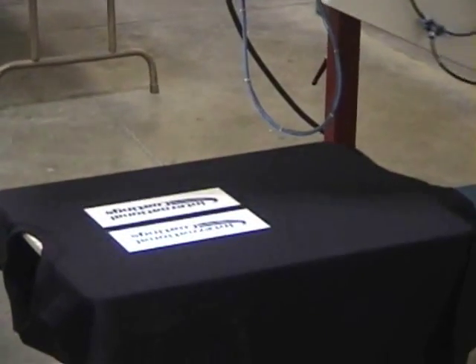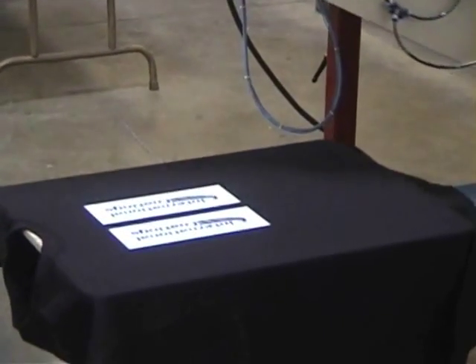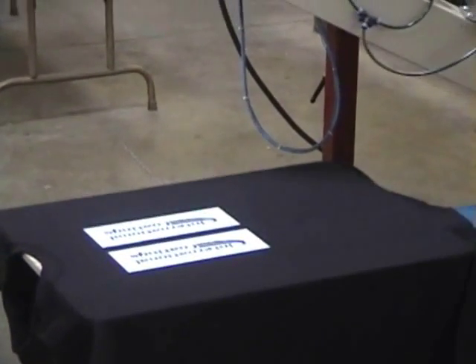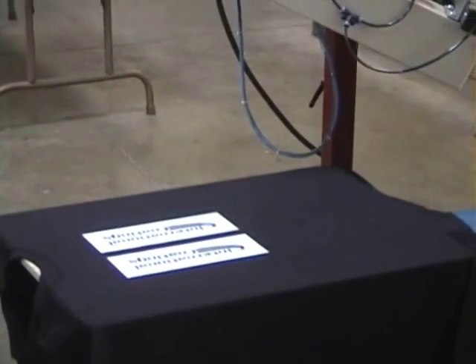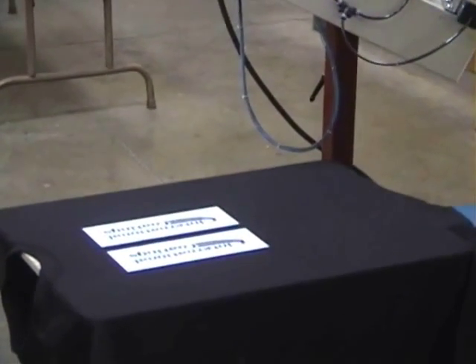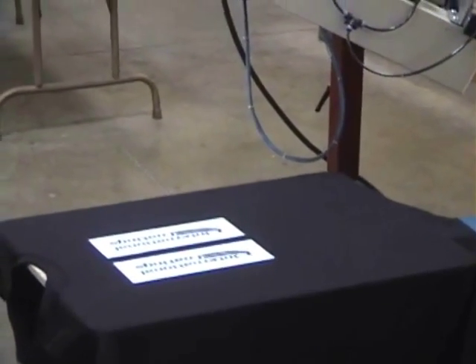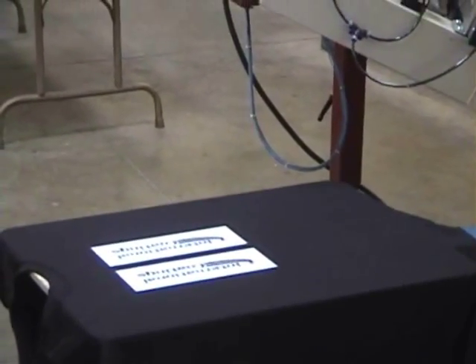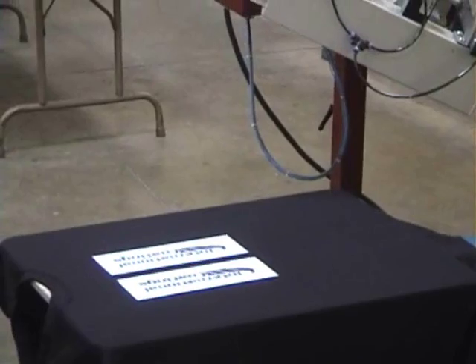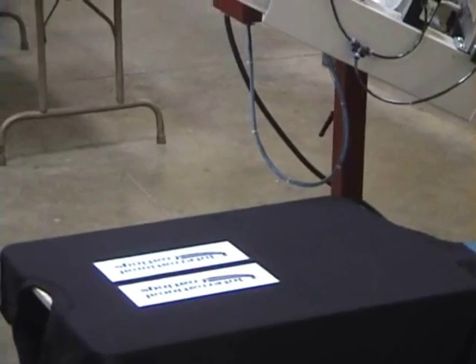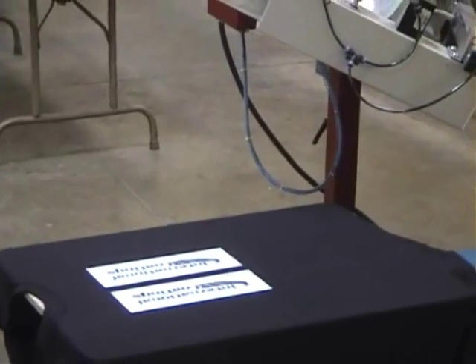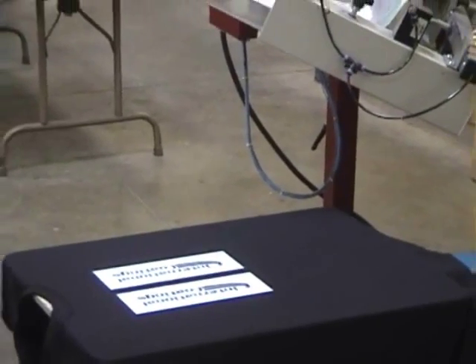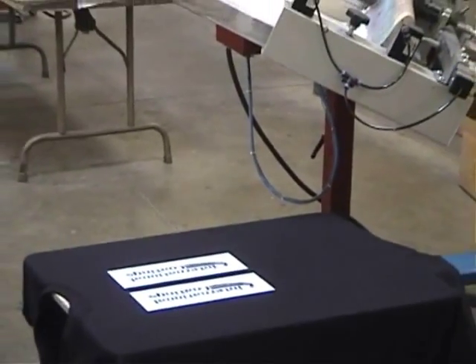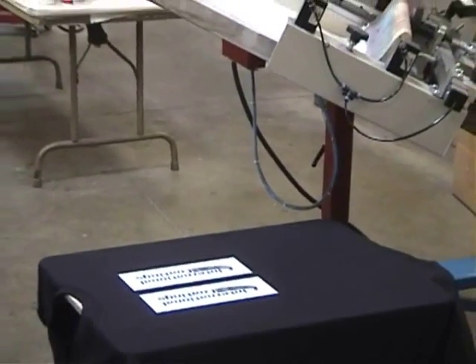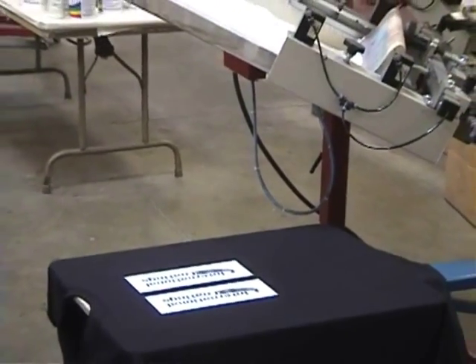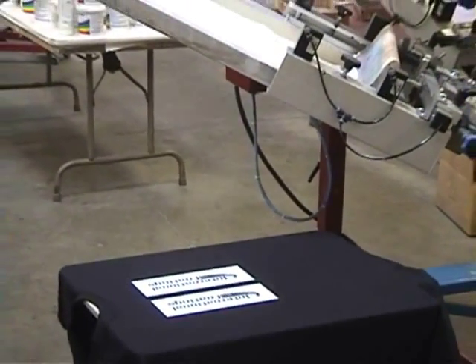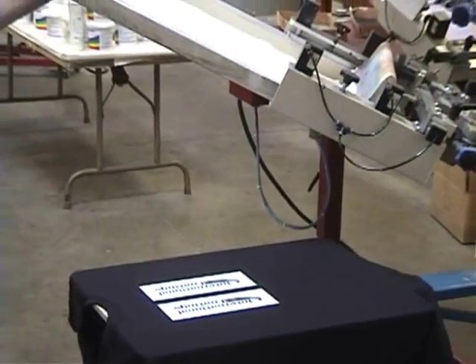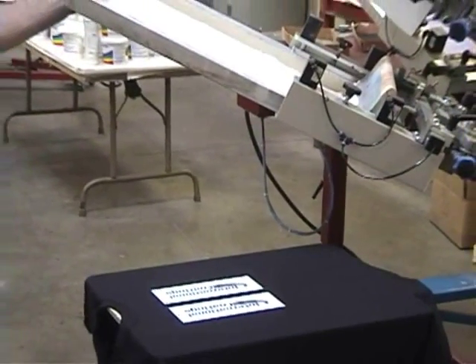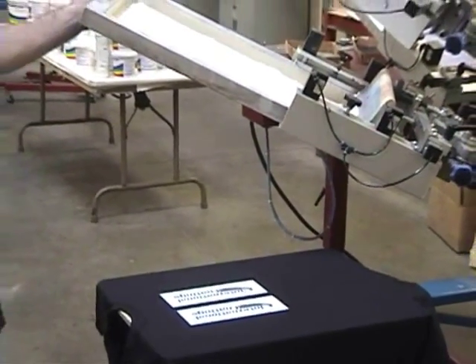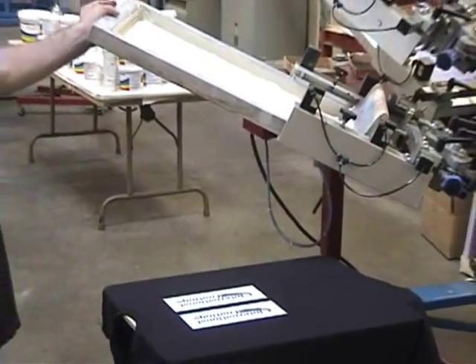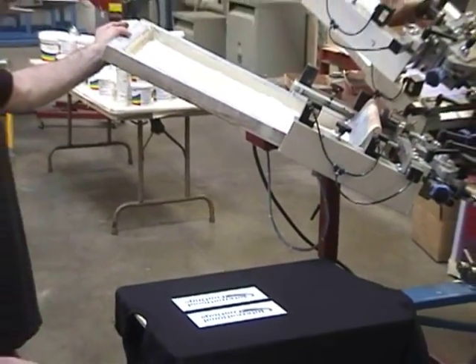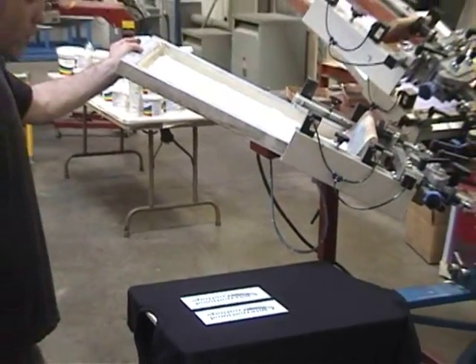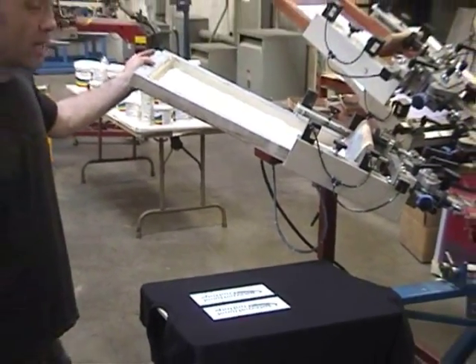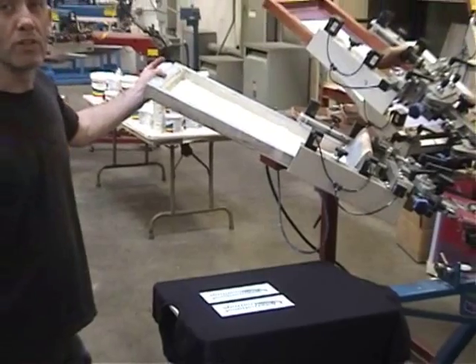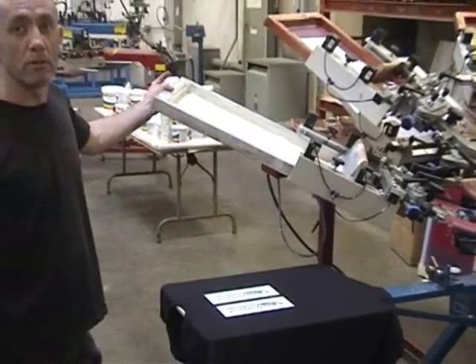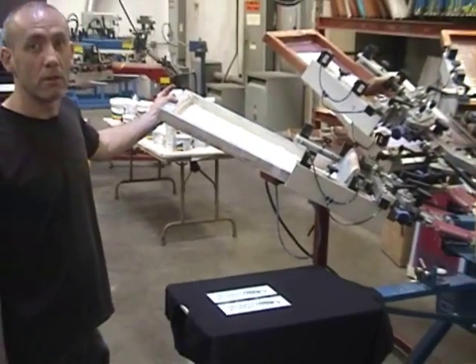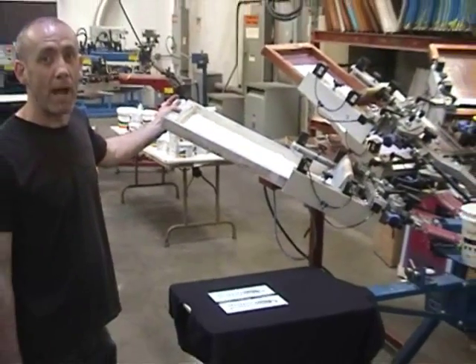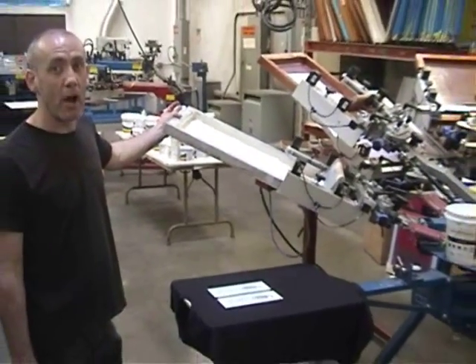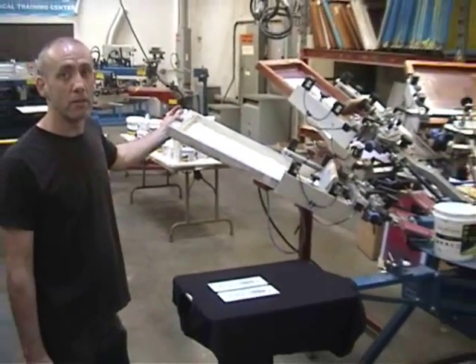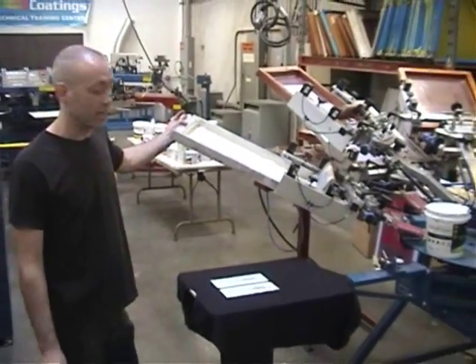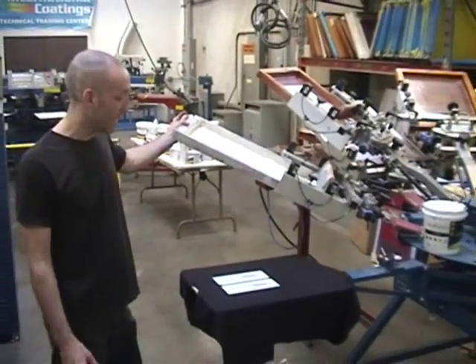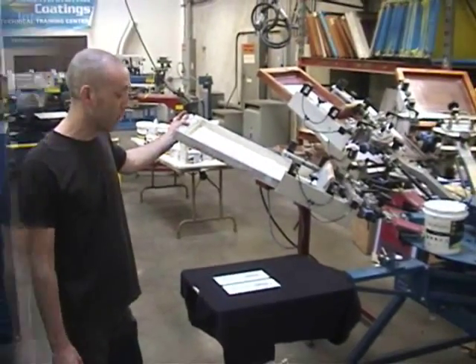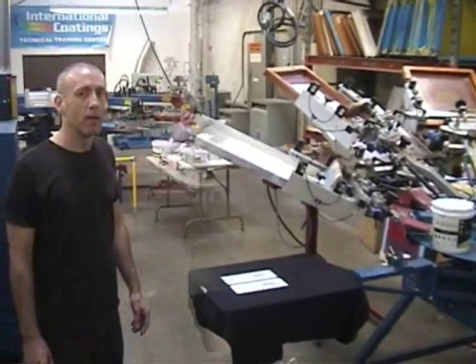One of the unique qualities of this ink is that it does not dry on the screen. So we're going to go take lunch now, come back in an hour, and then we'll take another look at it.